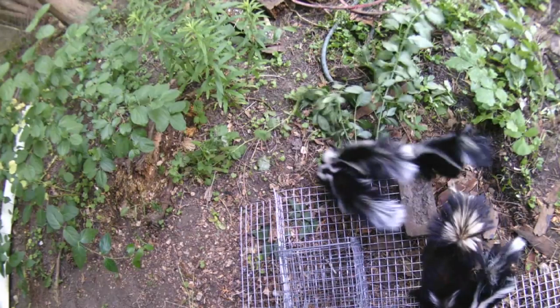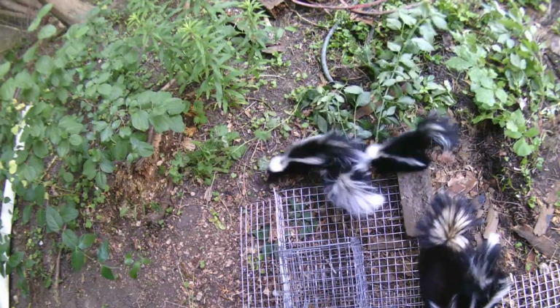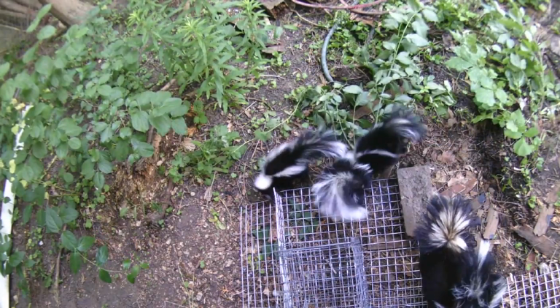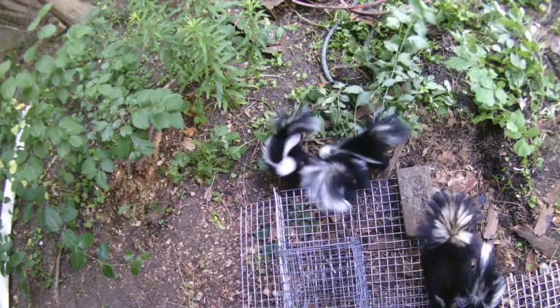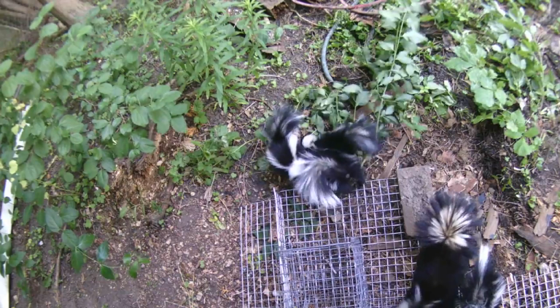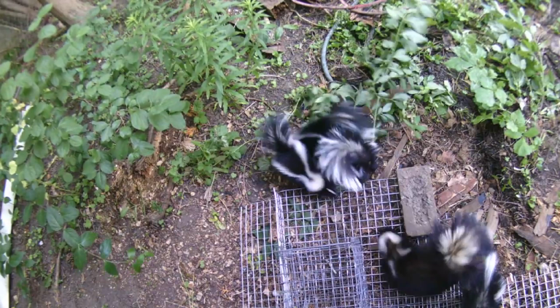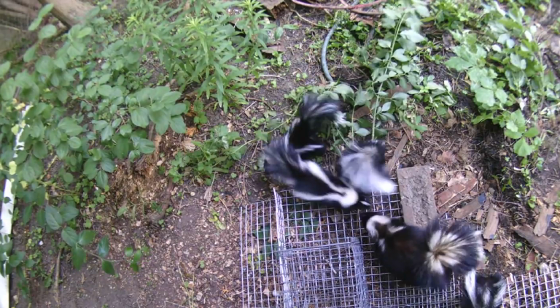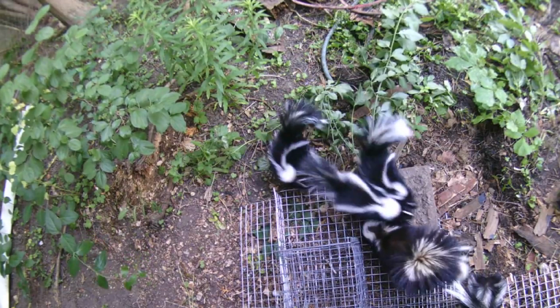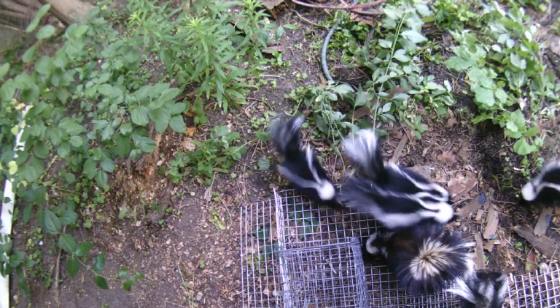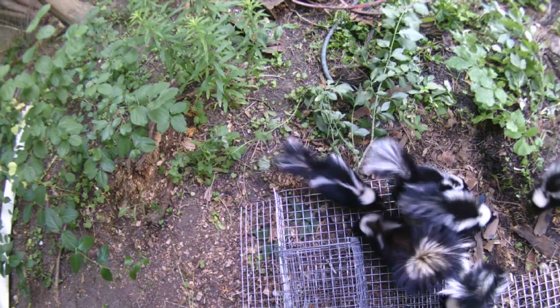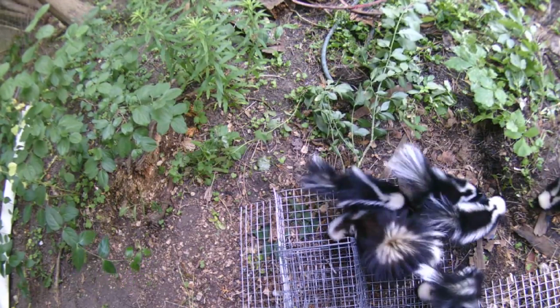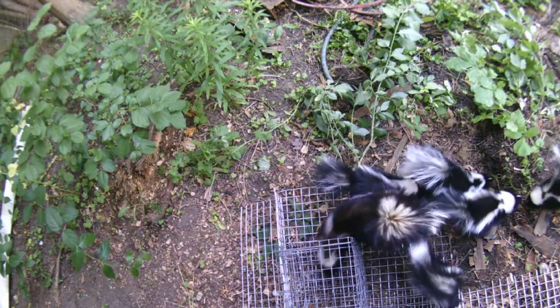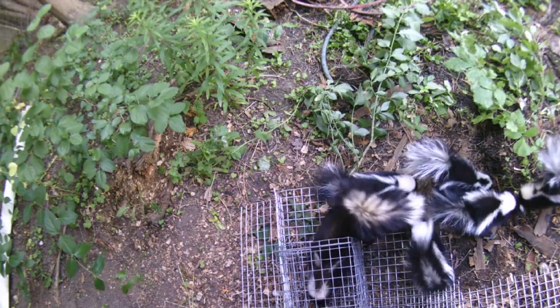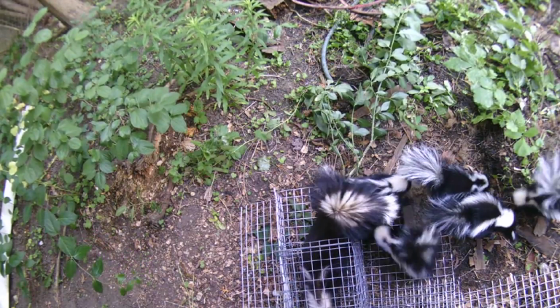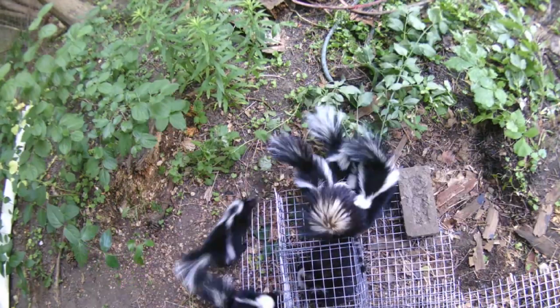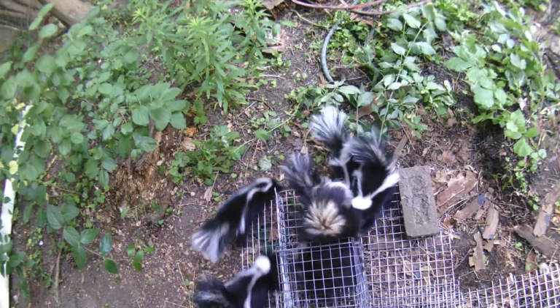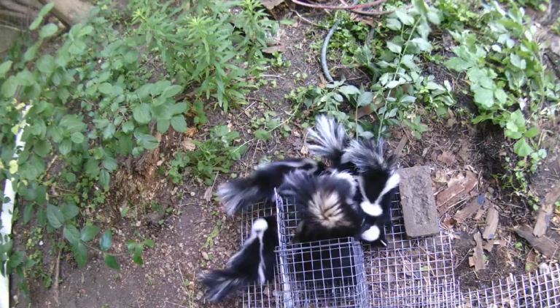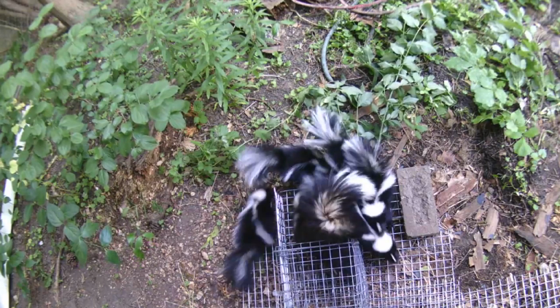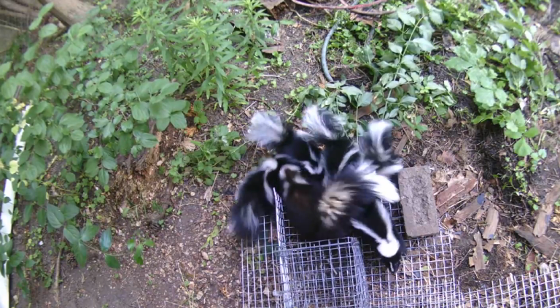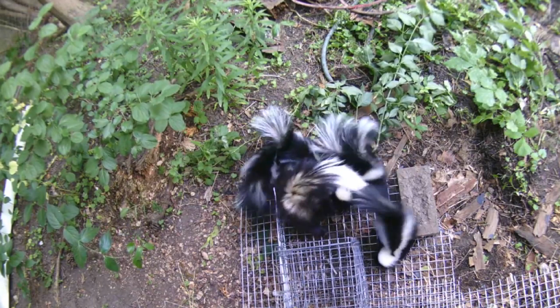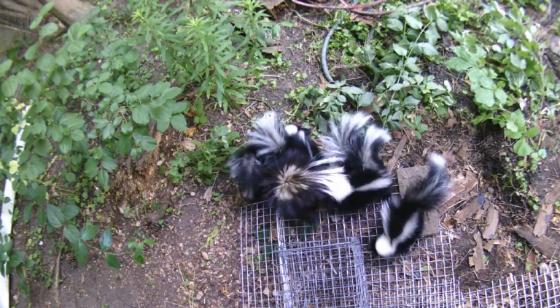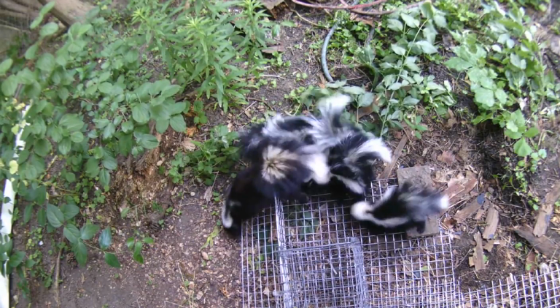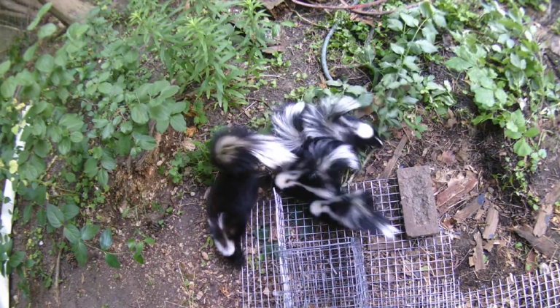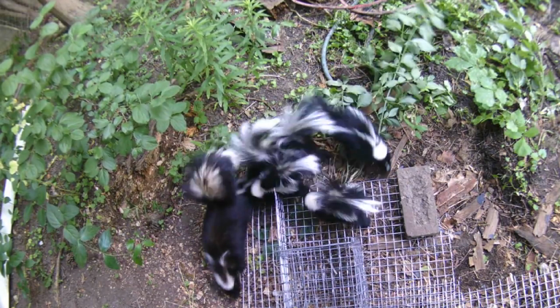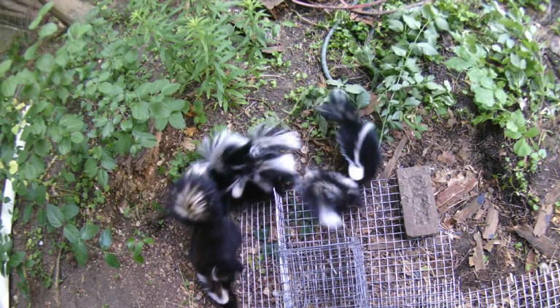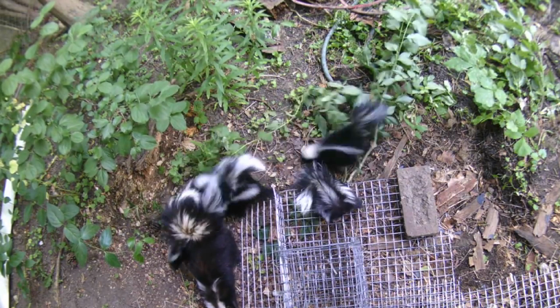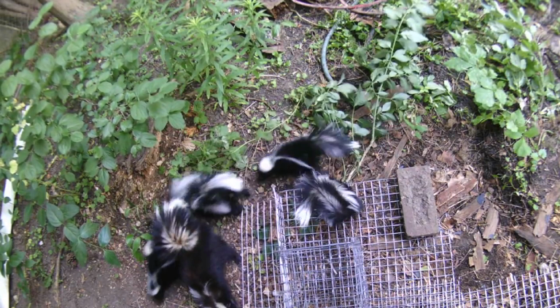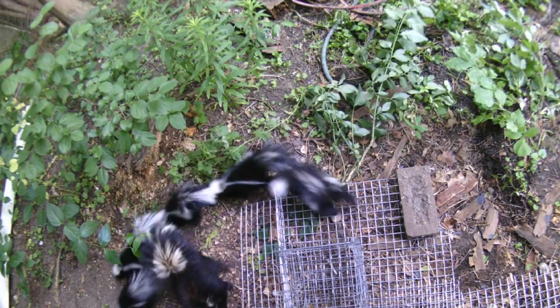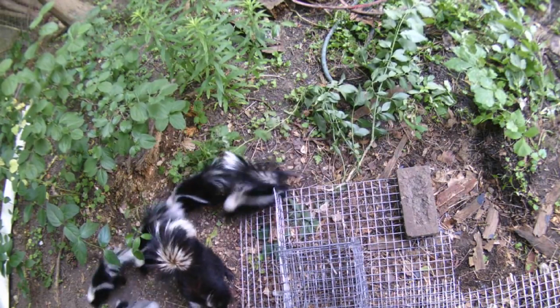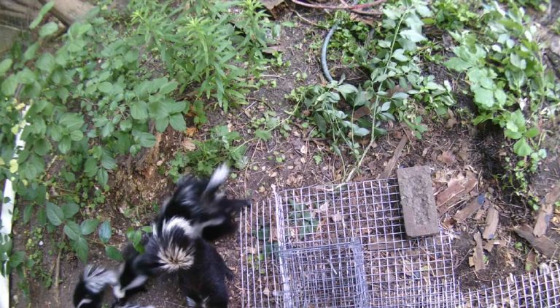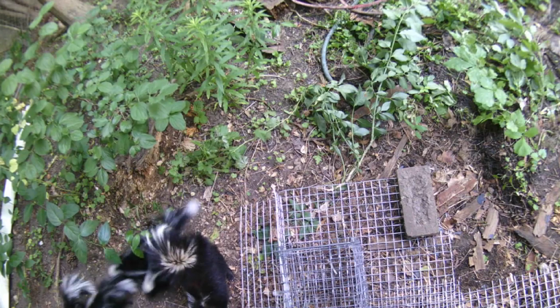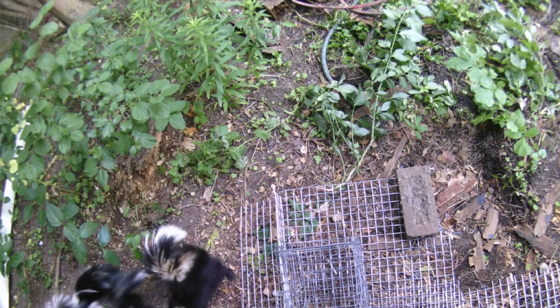After about five minutes of trying to get back underneath, the mother realizes it is time to head to their secondary den site. All animals set up multiple den sites in the case that their den is compromised, either by a predator or in a situation like this.